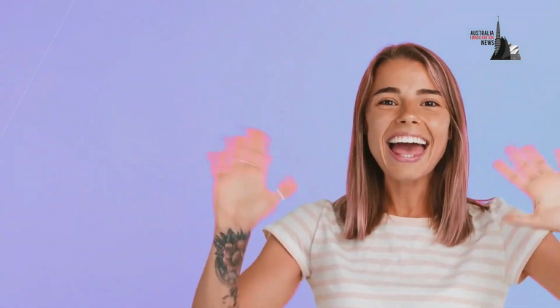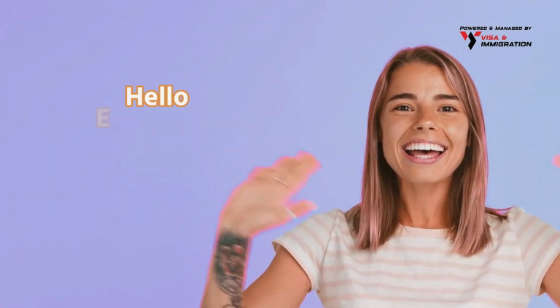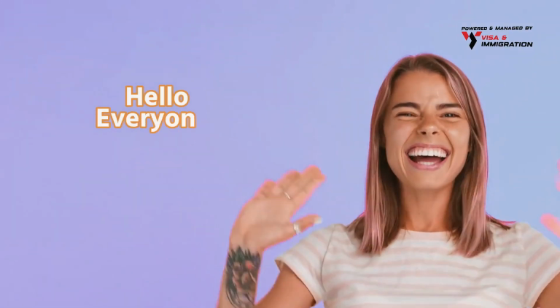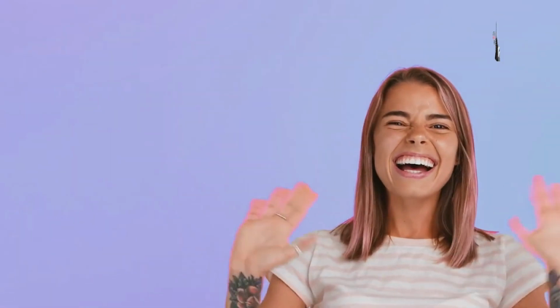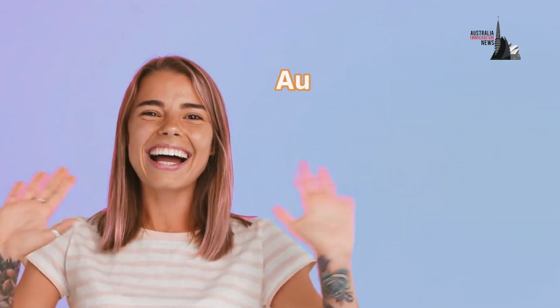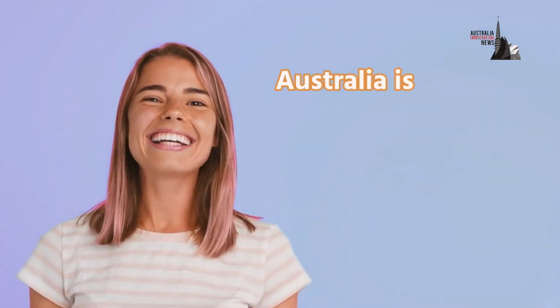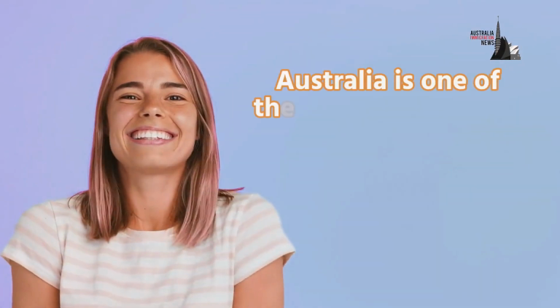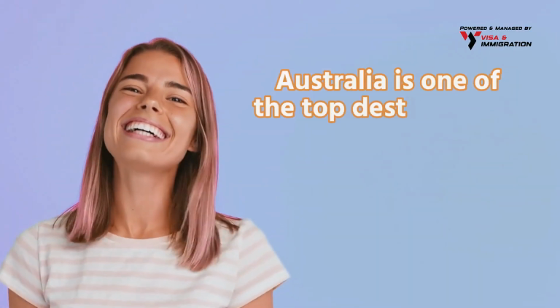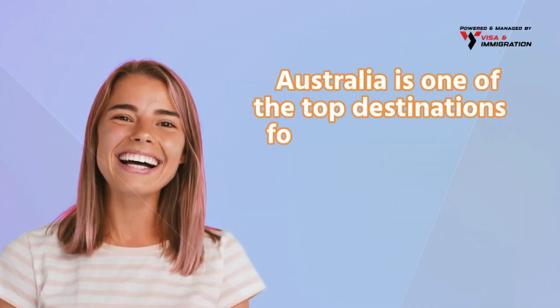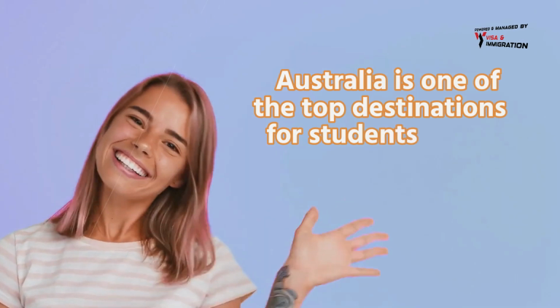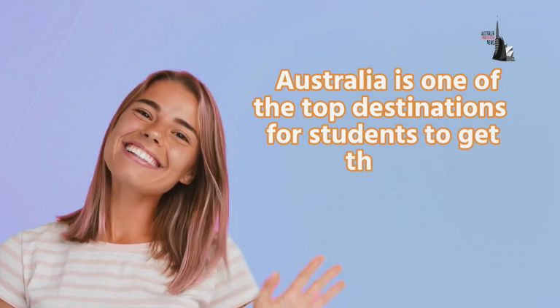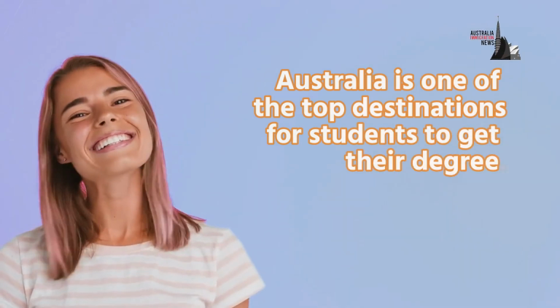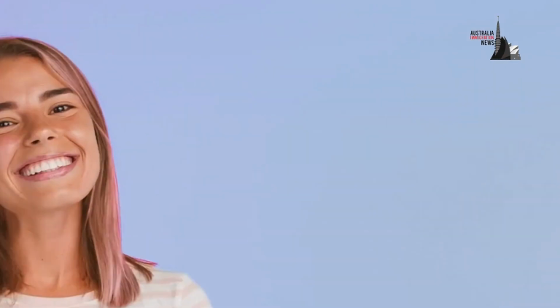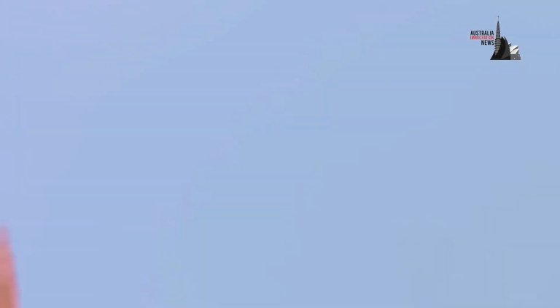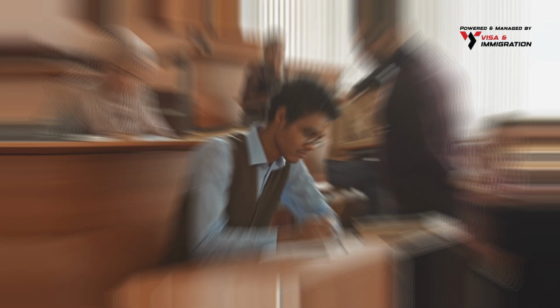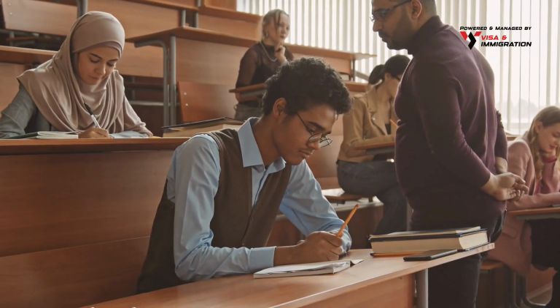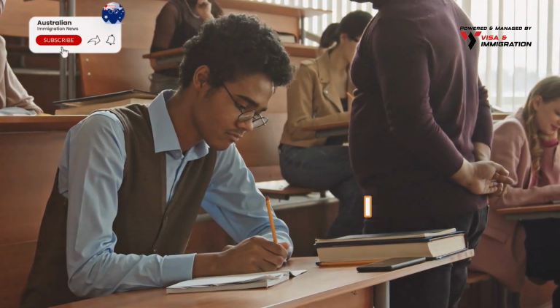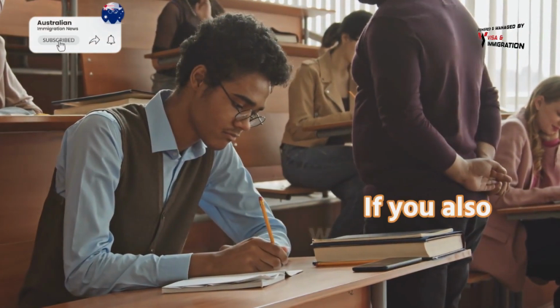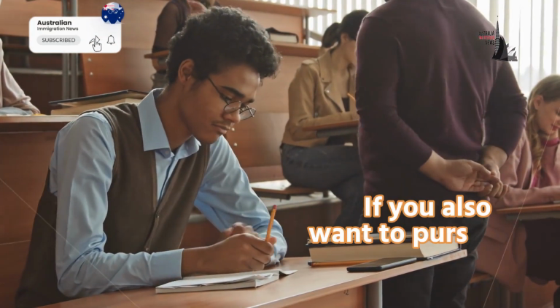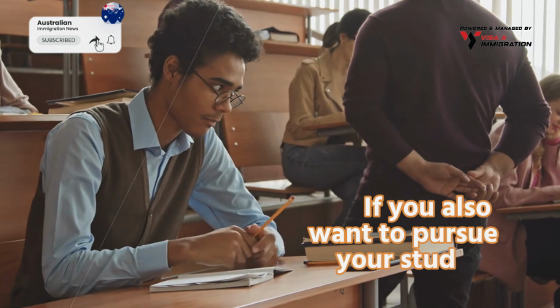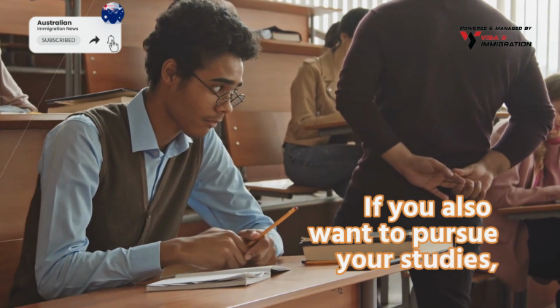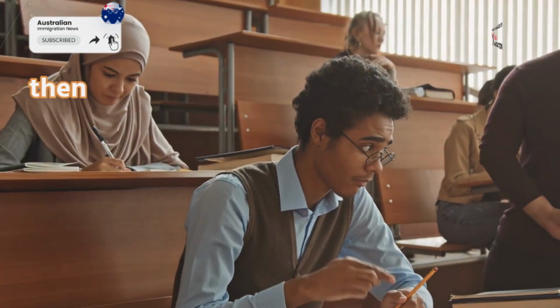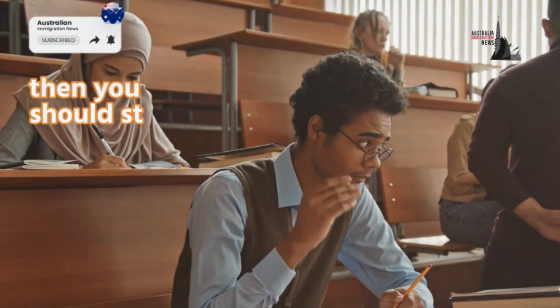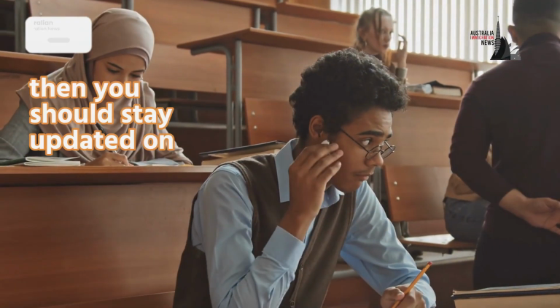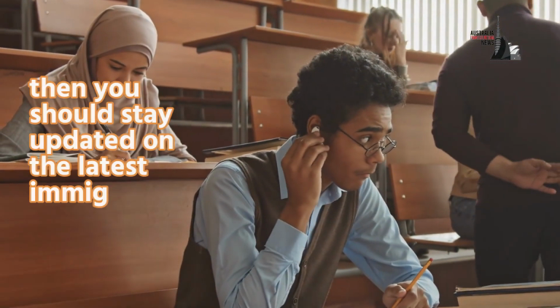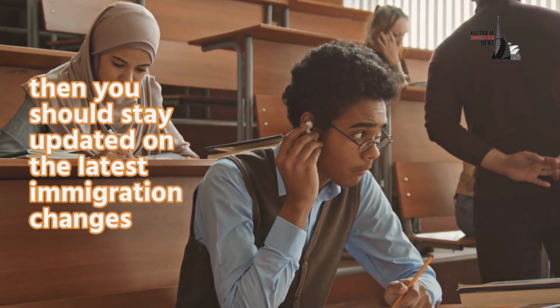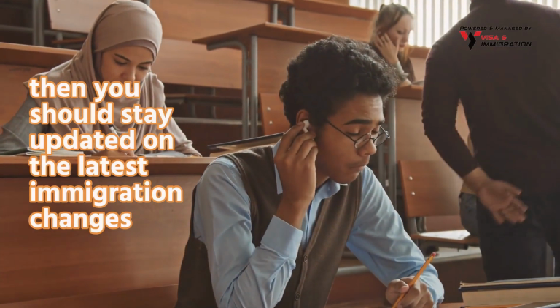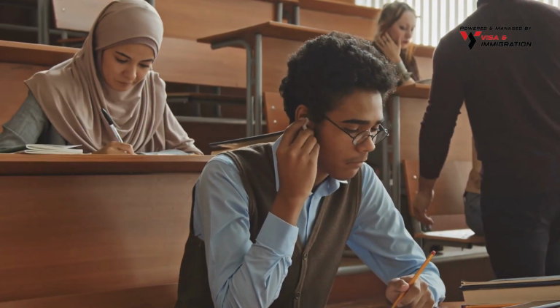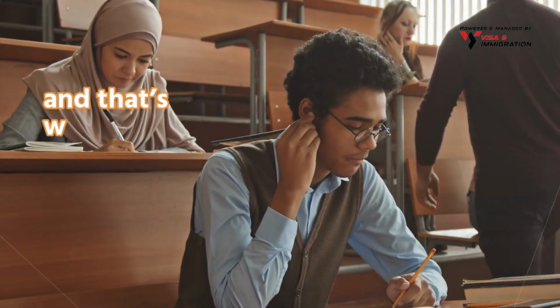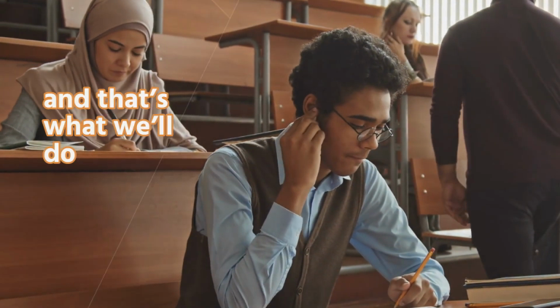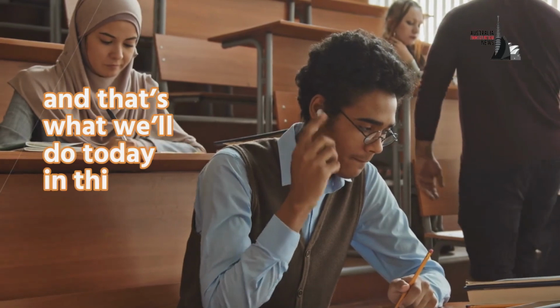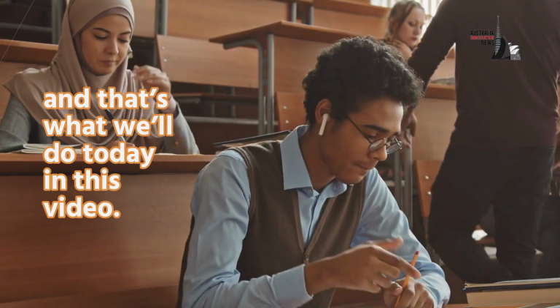Hello everyone. Australia is one of the top destinations for students to get their degree. If you also want to pursue your studies, then you should stay updated on the latest immigration changes, and that's what we'll do today in this video.